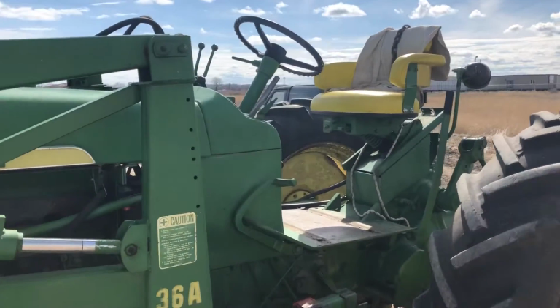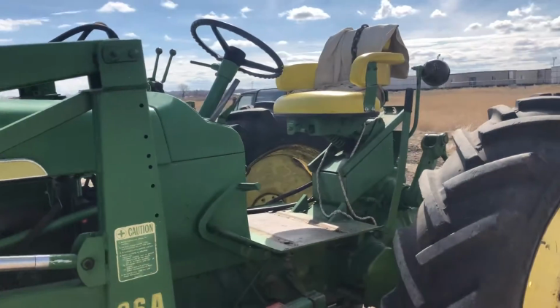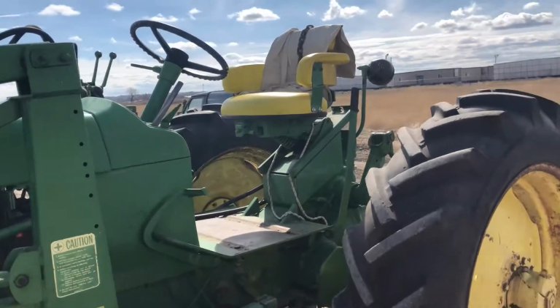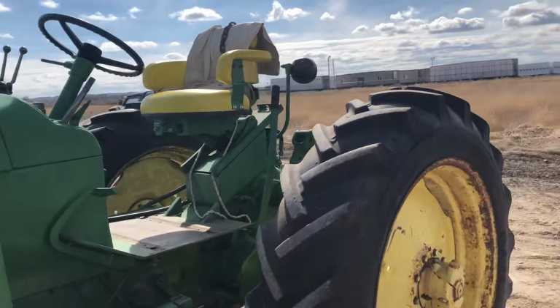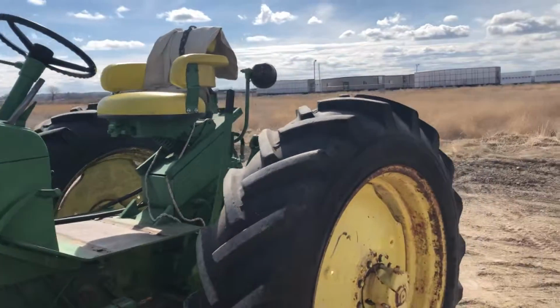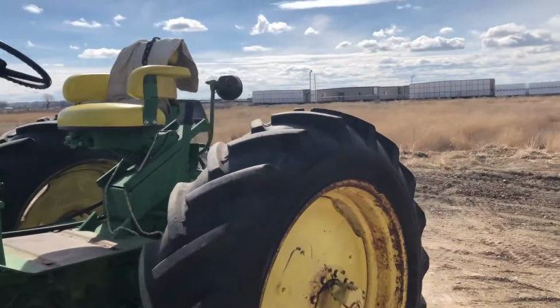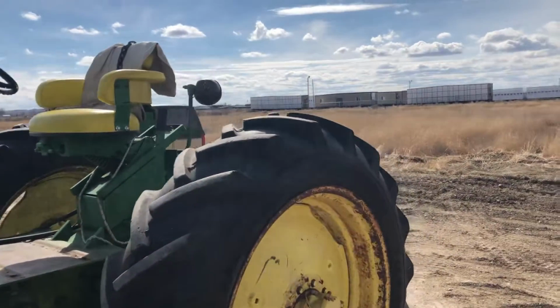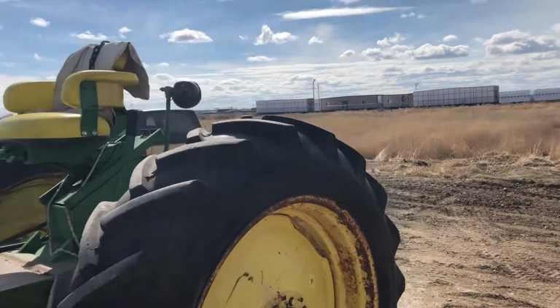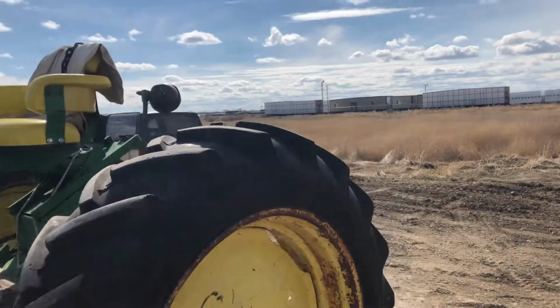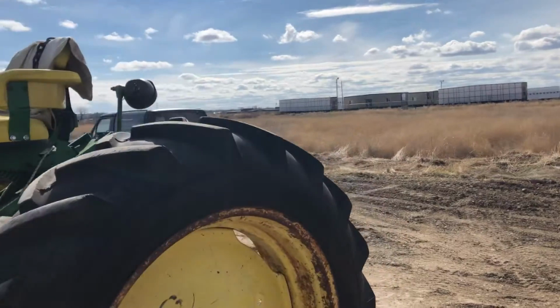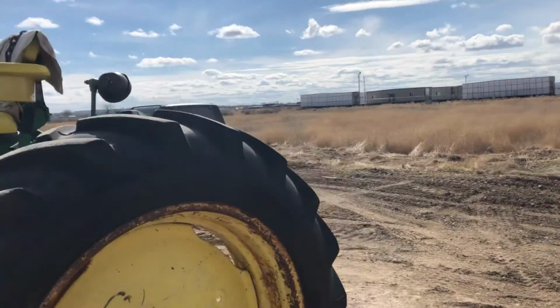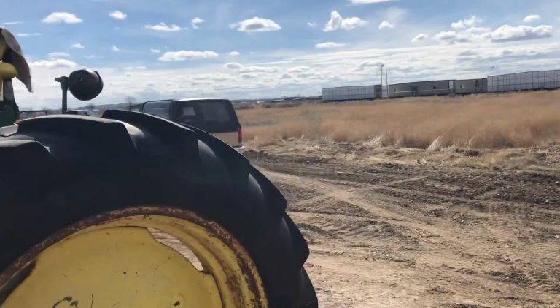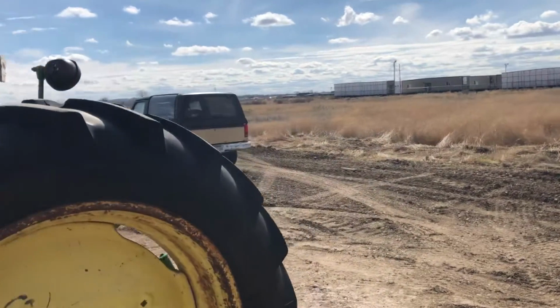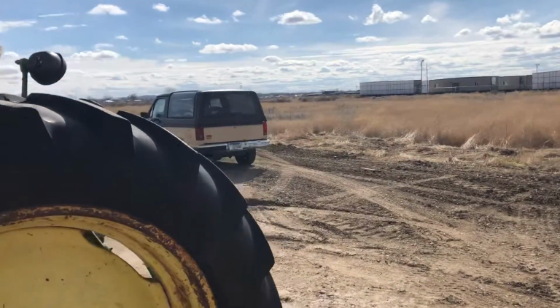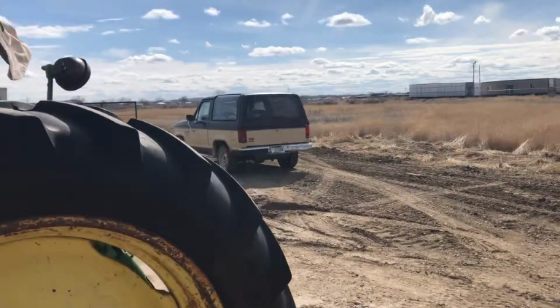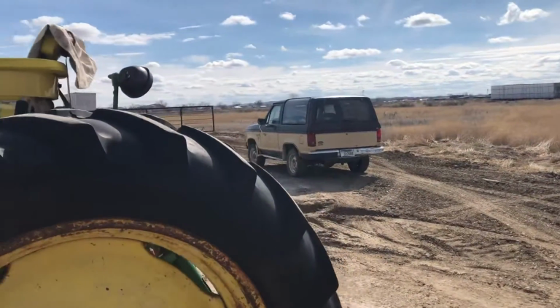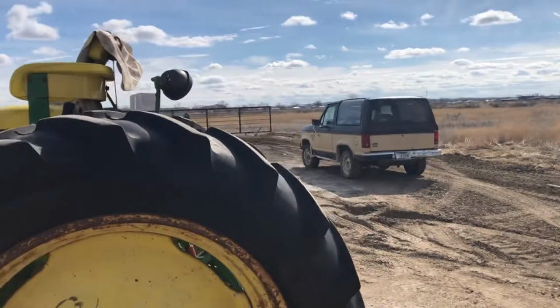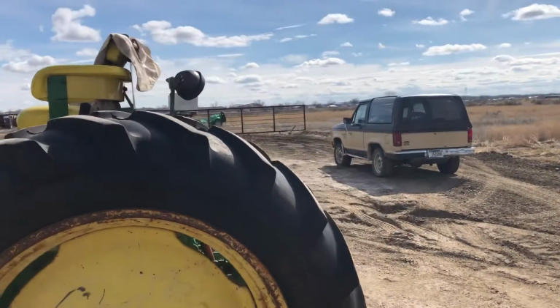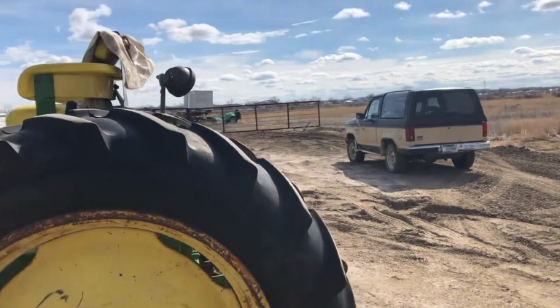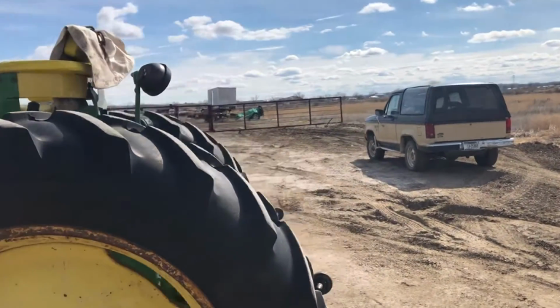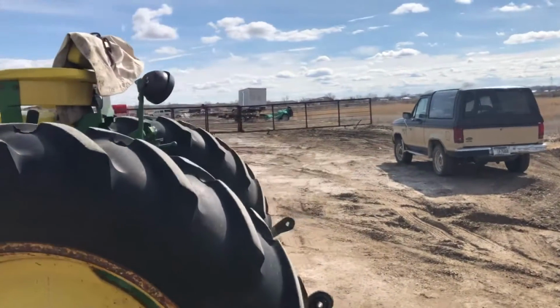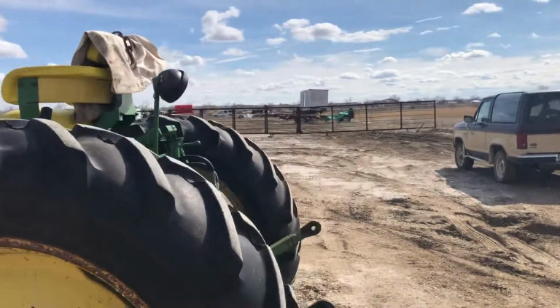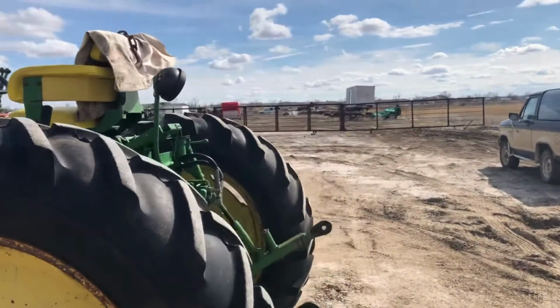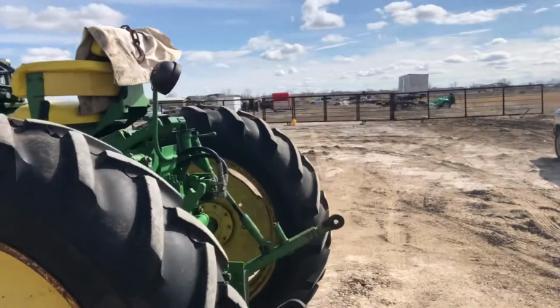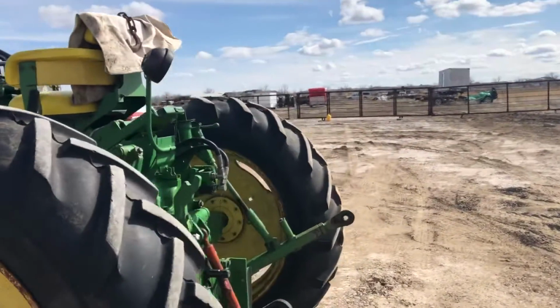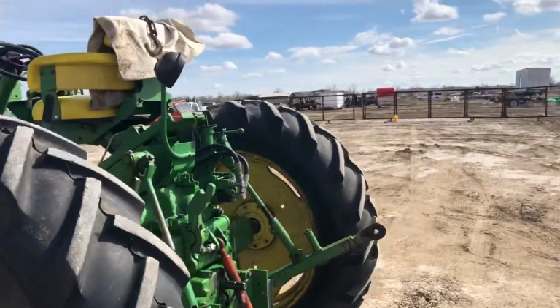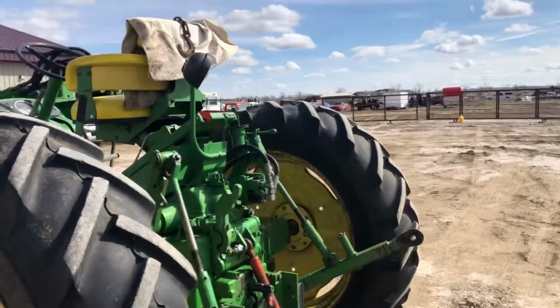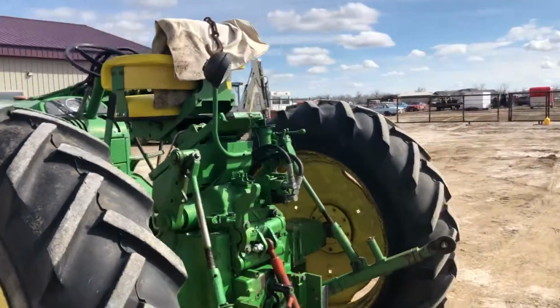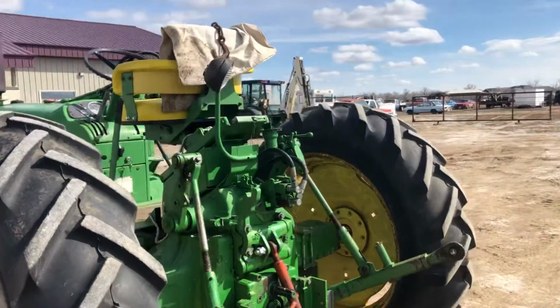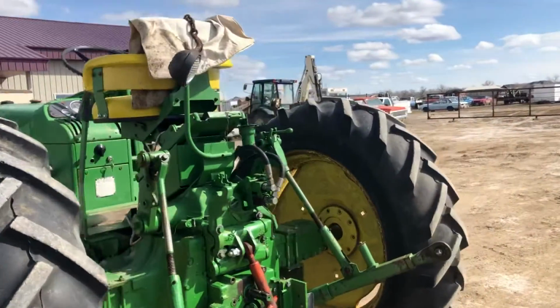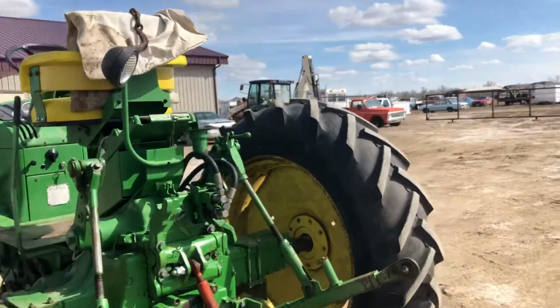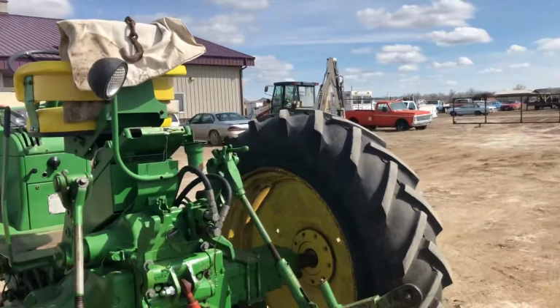This tractor's in good shape. I just drove it across the lot. Shifts good. Has 13.6, 36 rubber — that looks good. I believe those are Bridgestone tires.